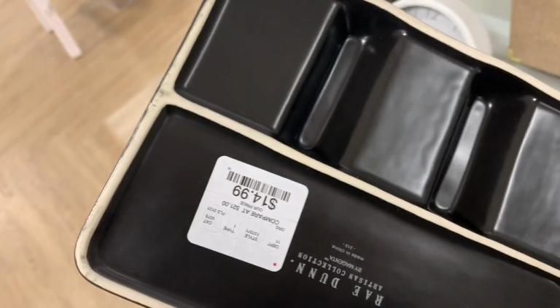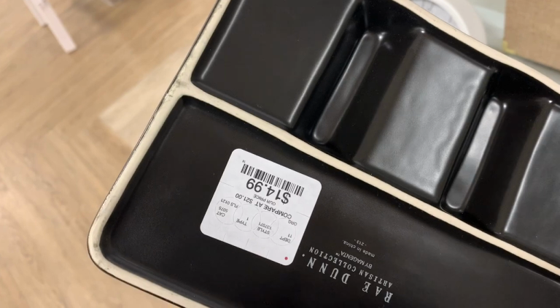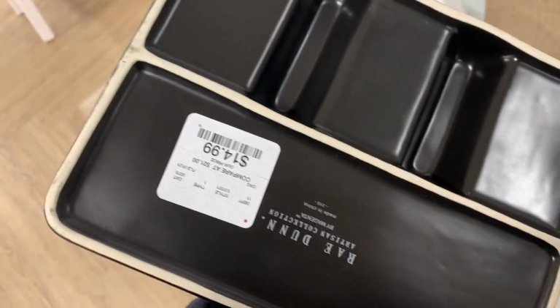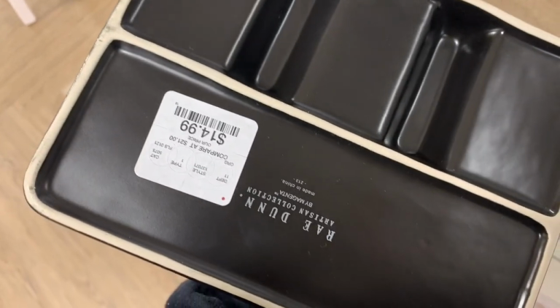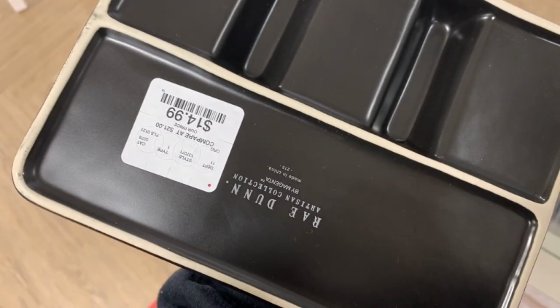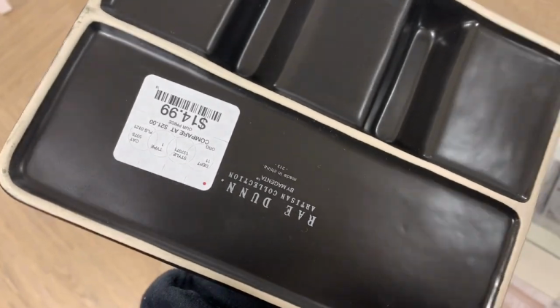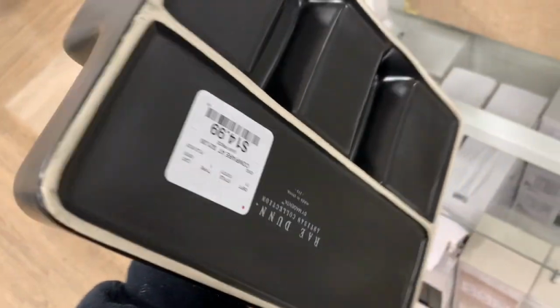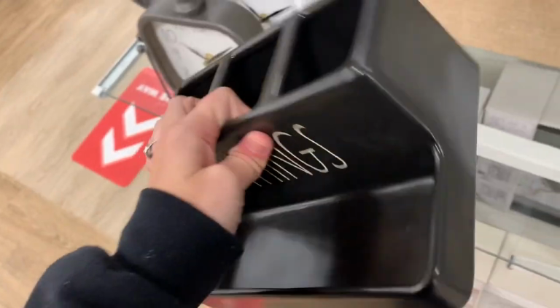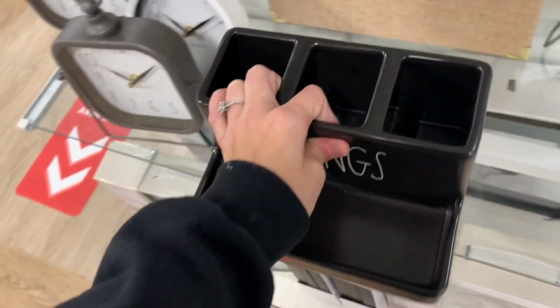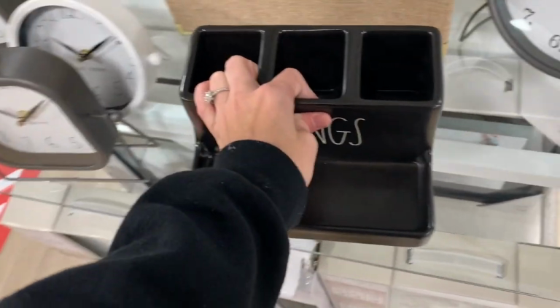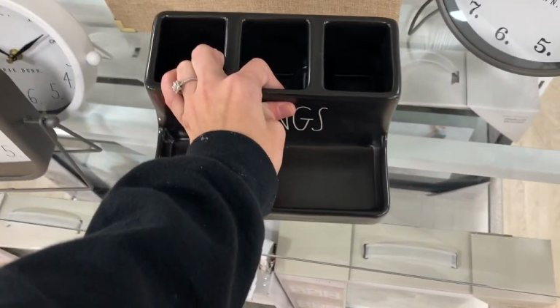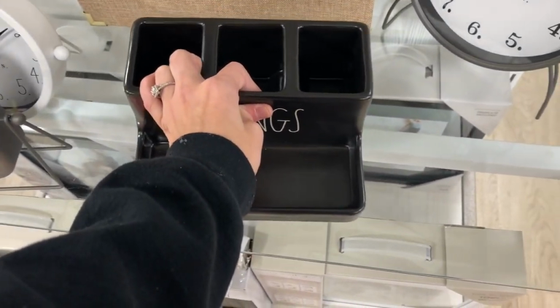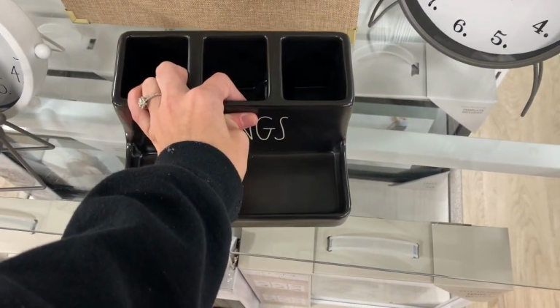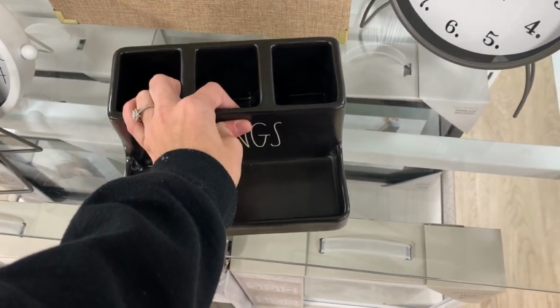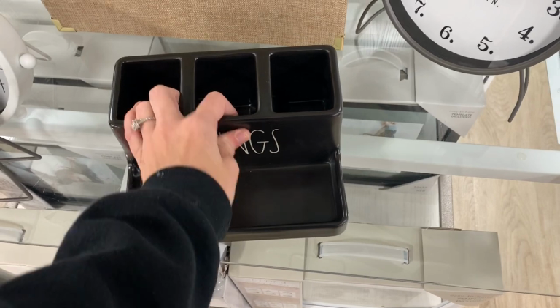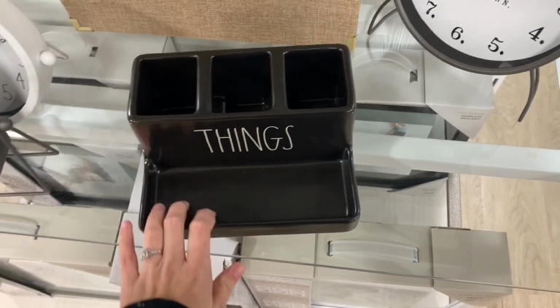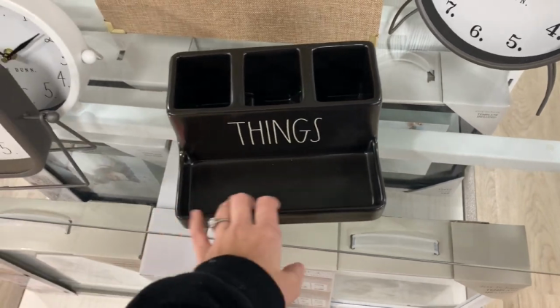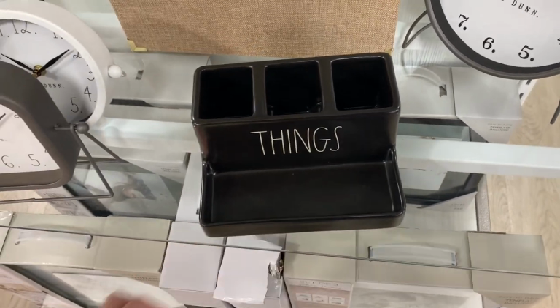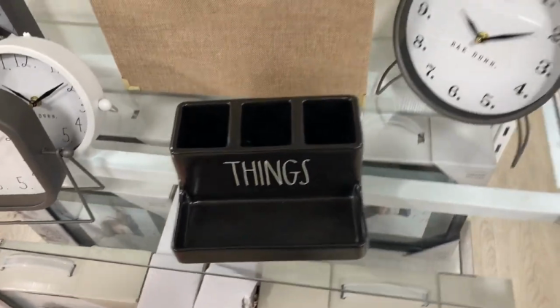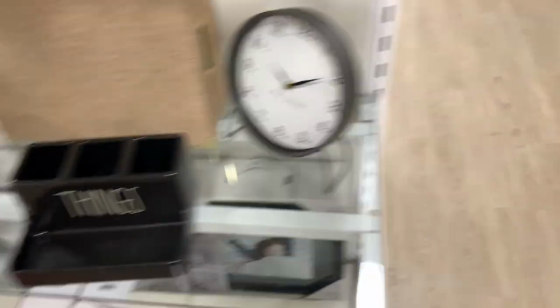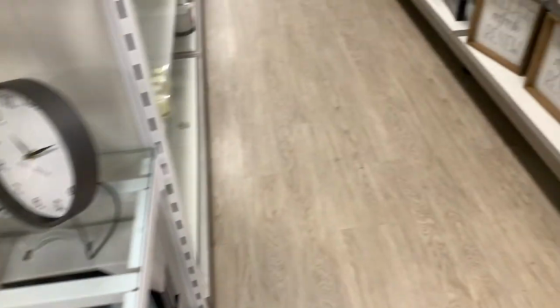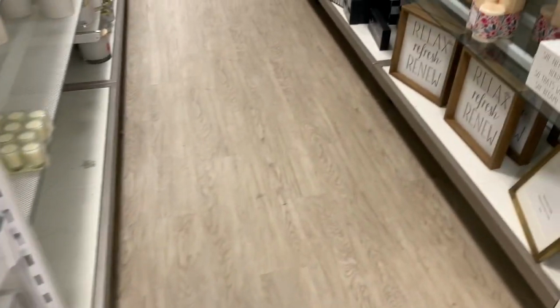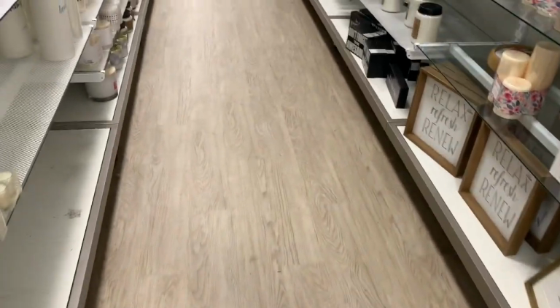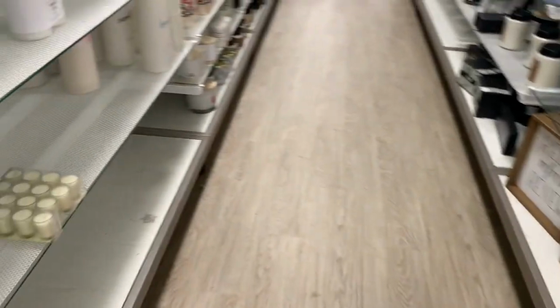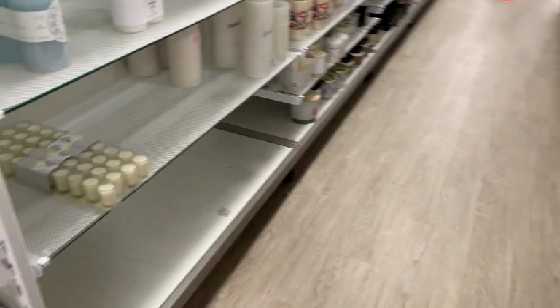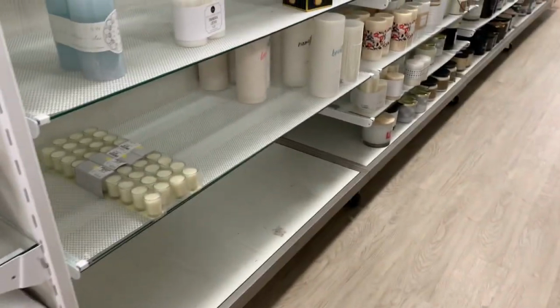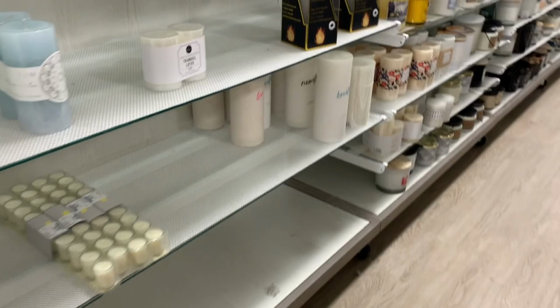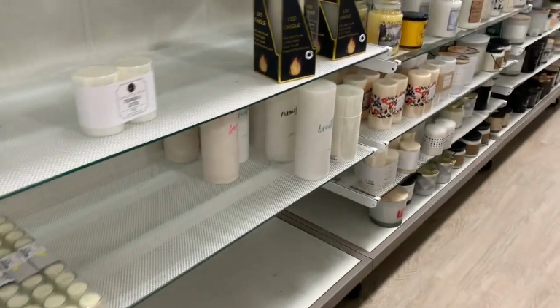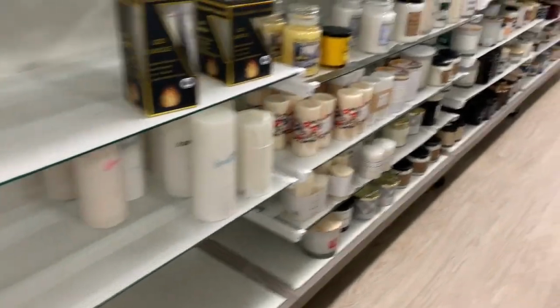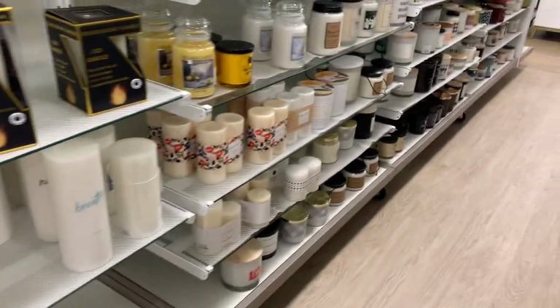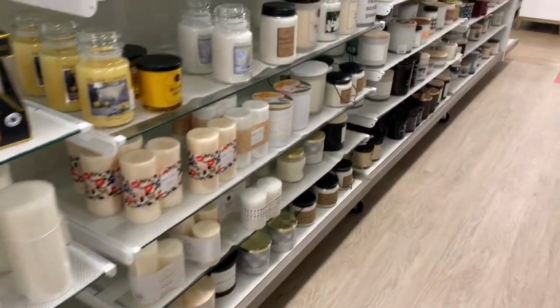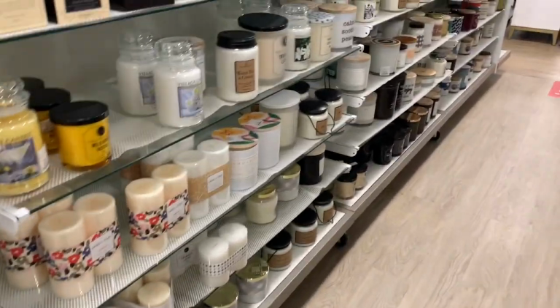This little desk organizer would be really good to keep all your things together — it says 'Things,' $14.99, and it is really heavy so it's heavy duty. I'm going to pan through the candle aisle — it's my favorite, I love smelling candles and burning candles.